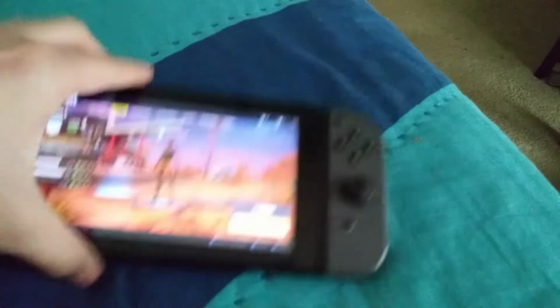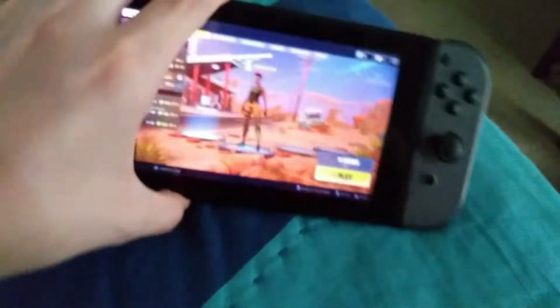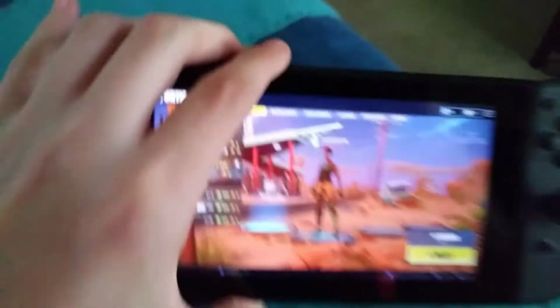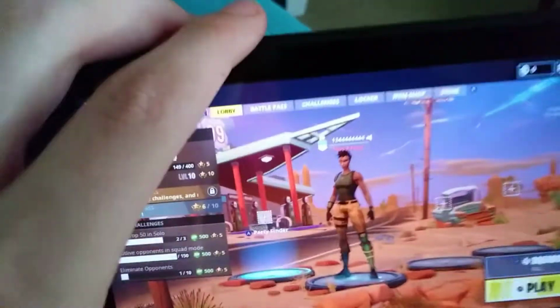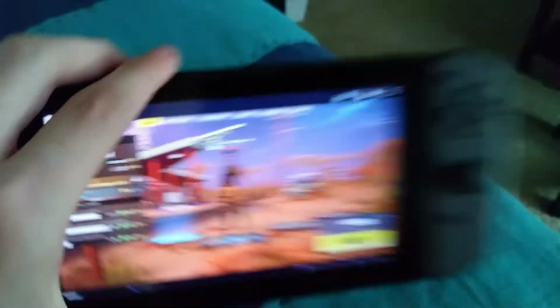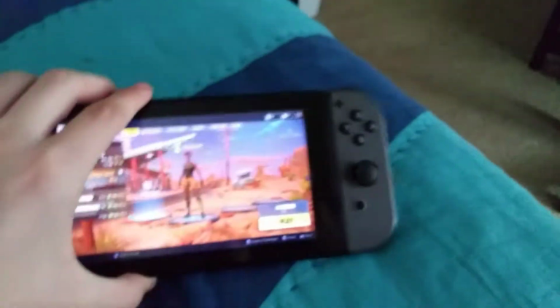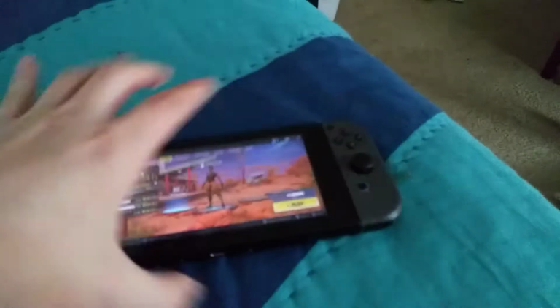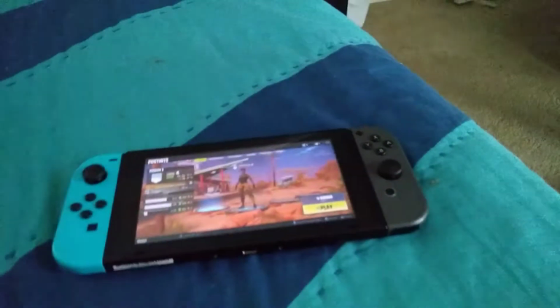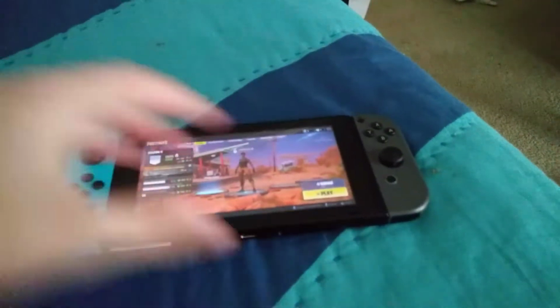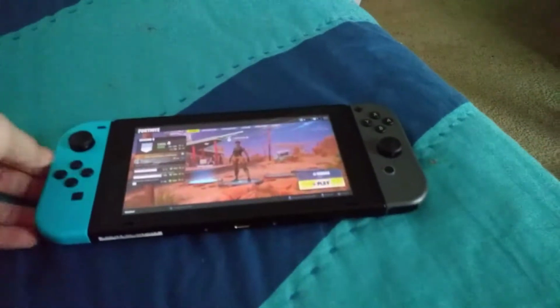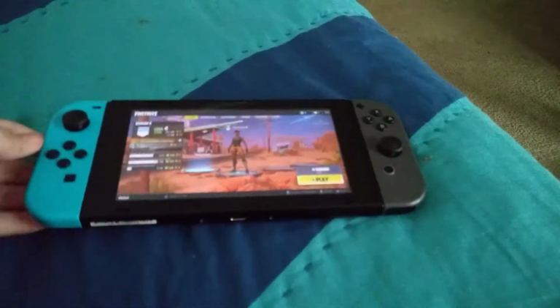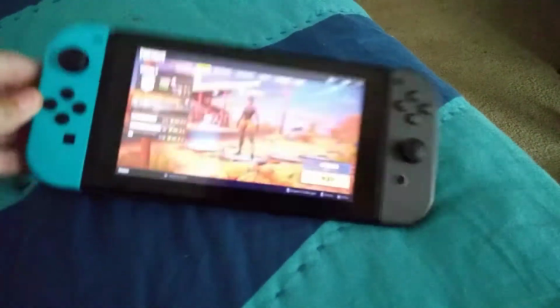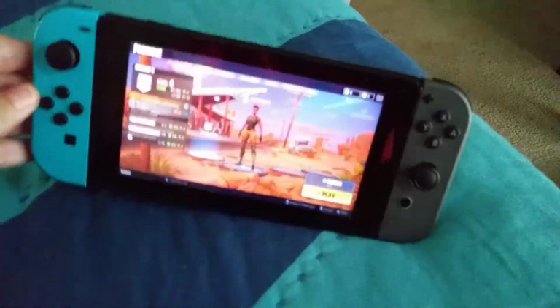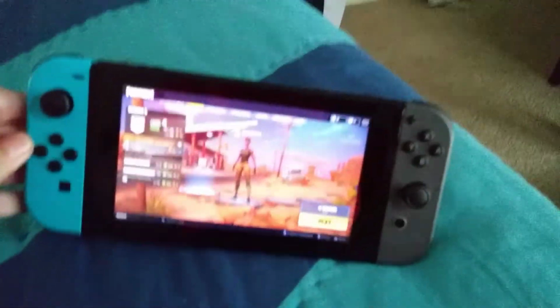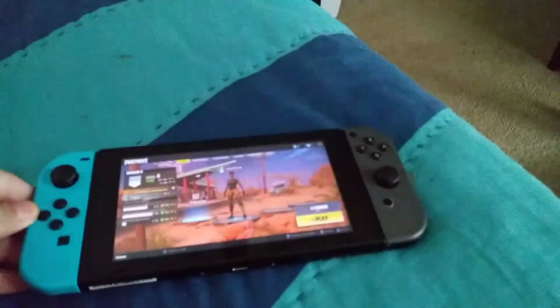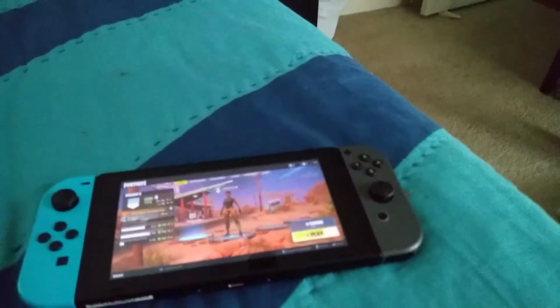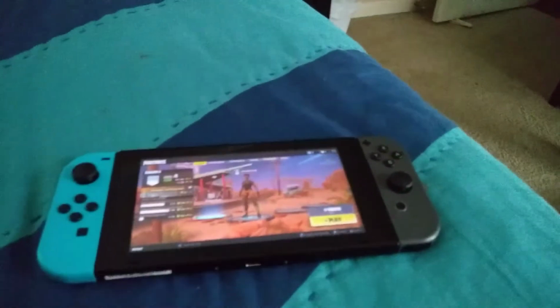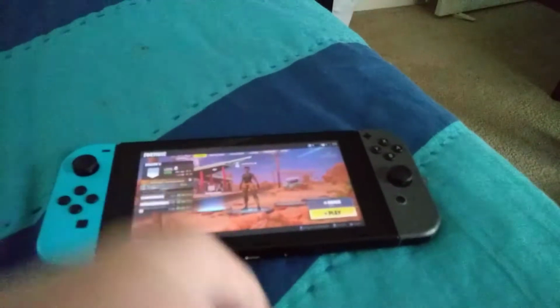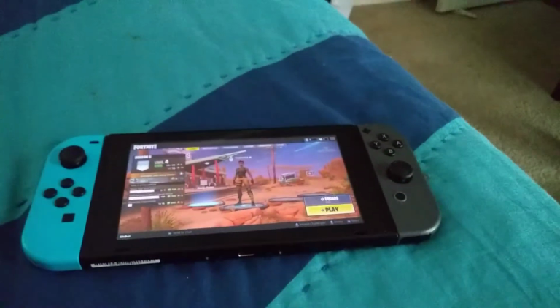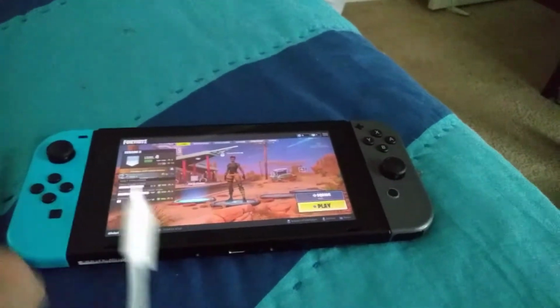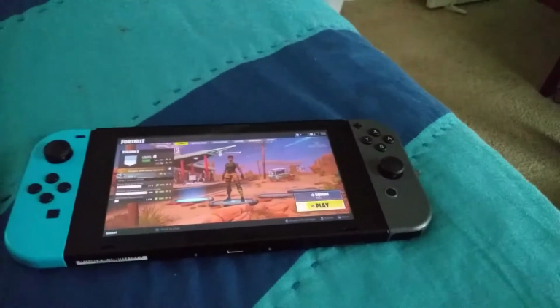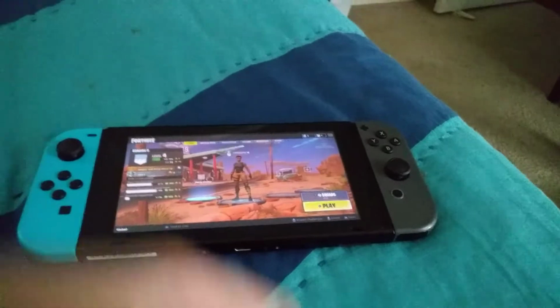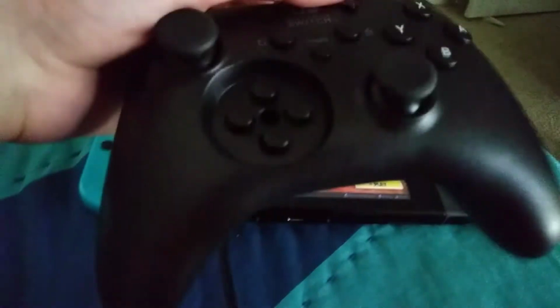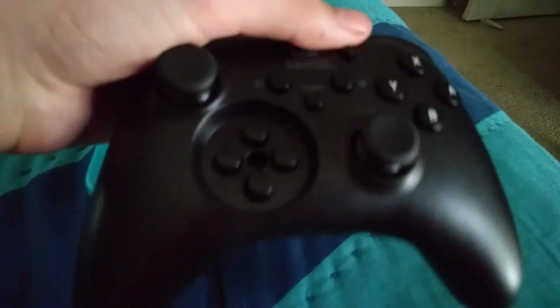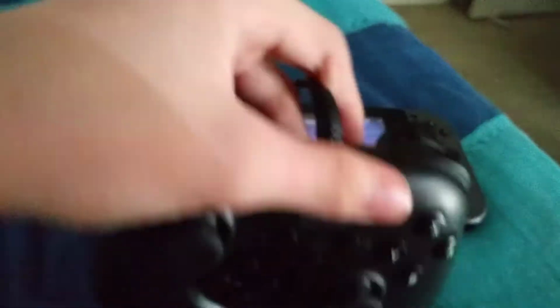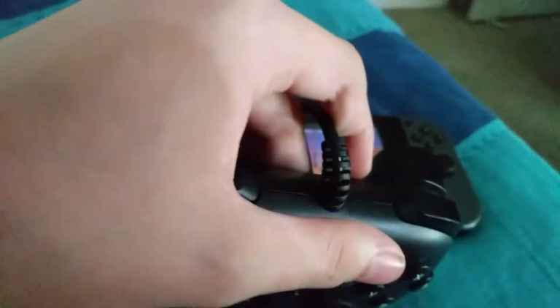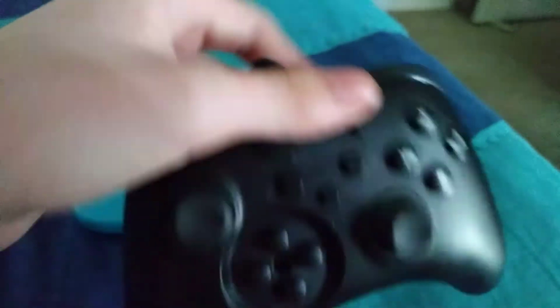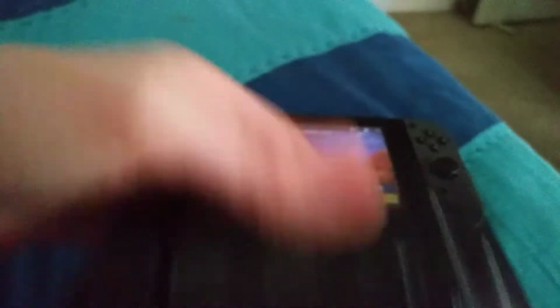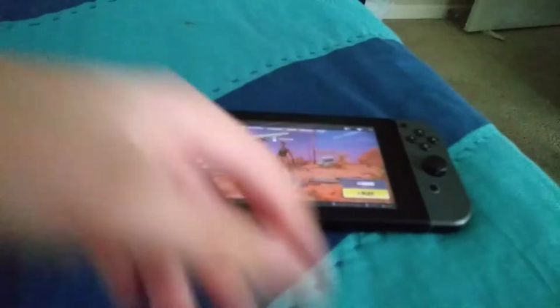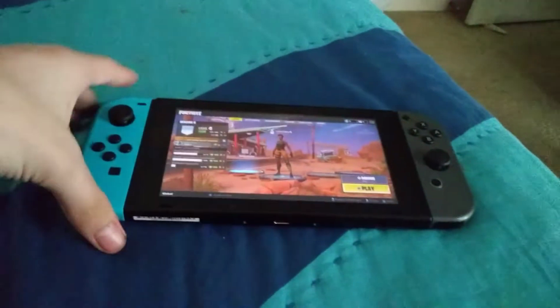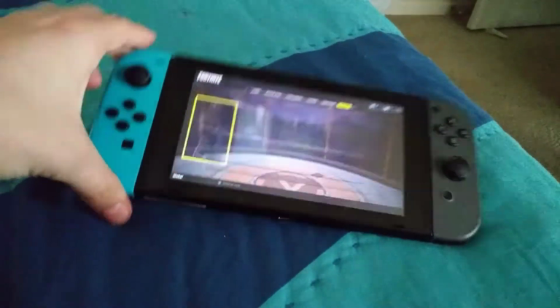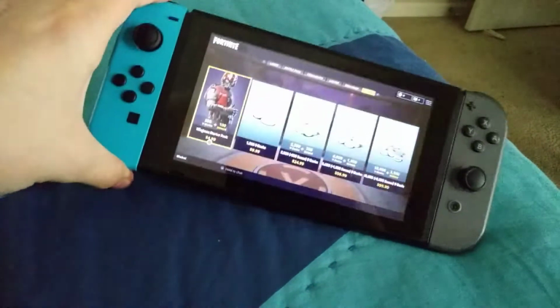Well, I think it only applies to Doom, but today I'm going to show you how to use a wired Pro Controller on your Switch.